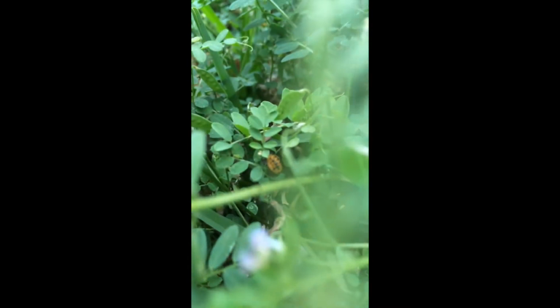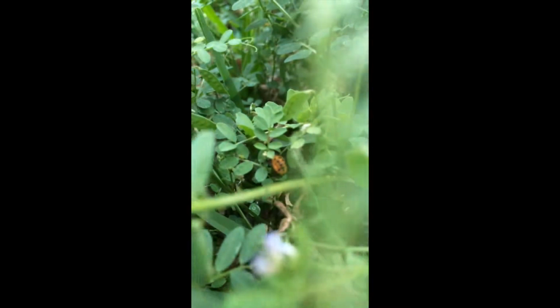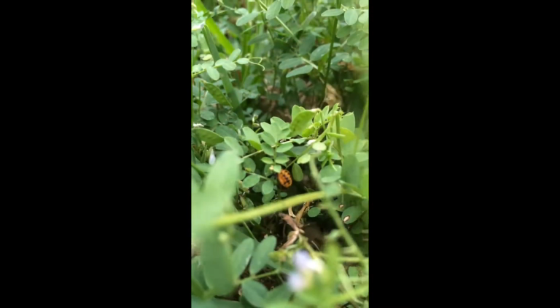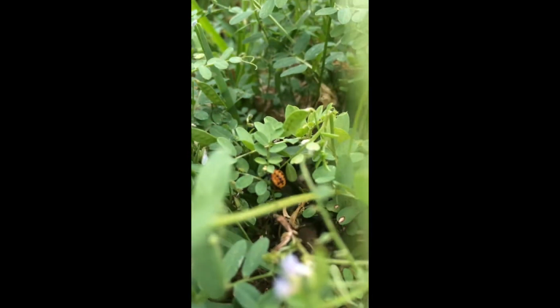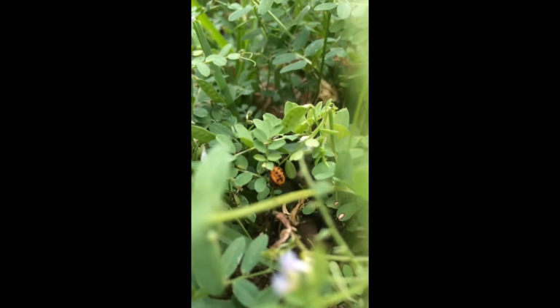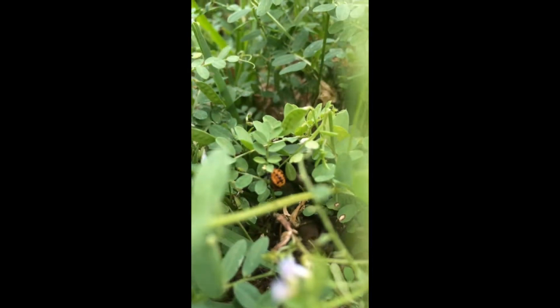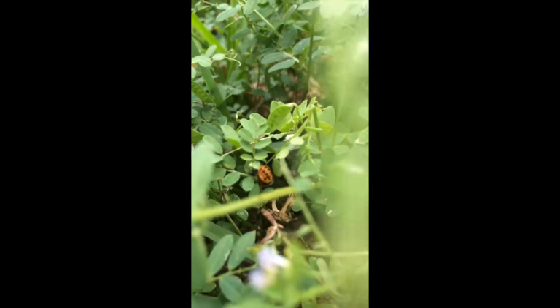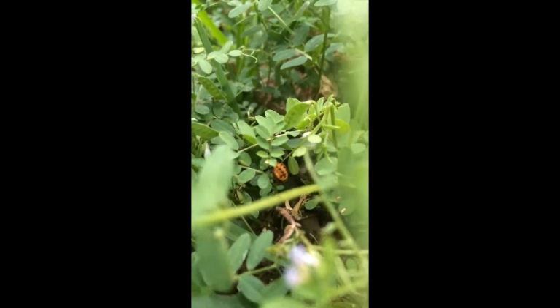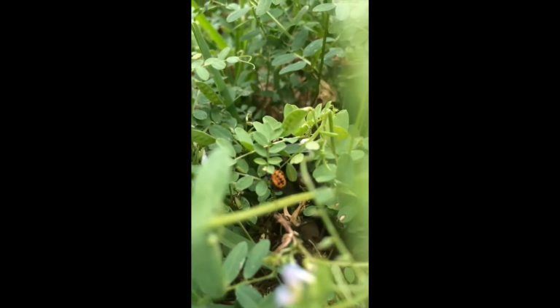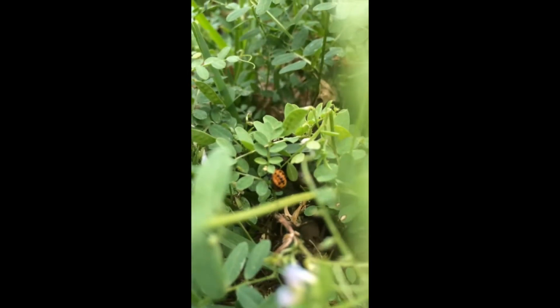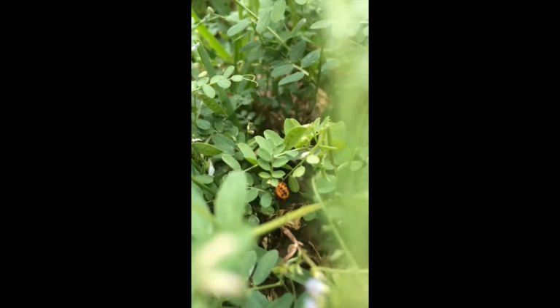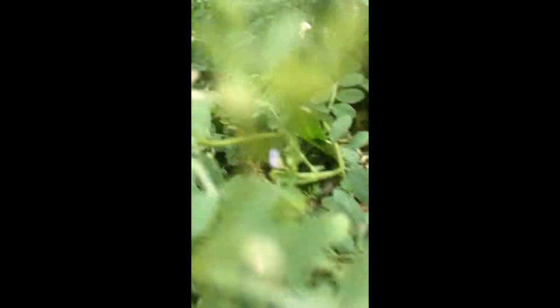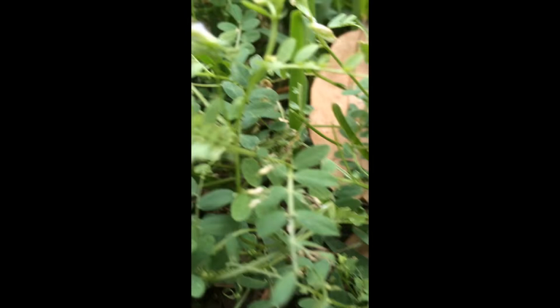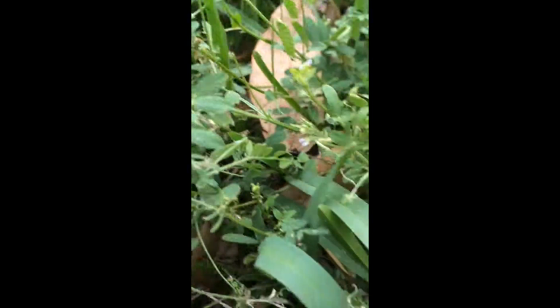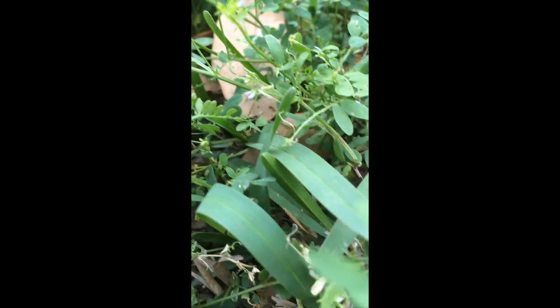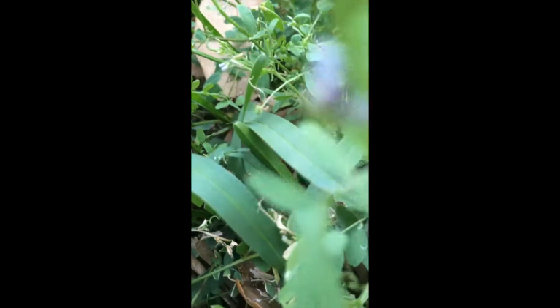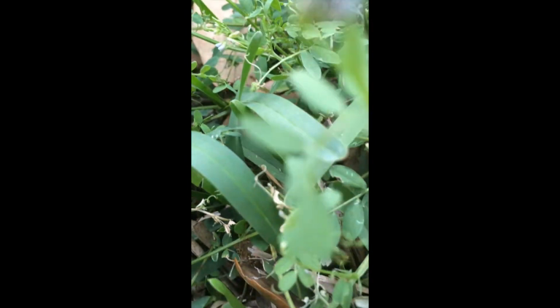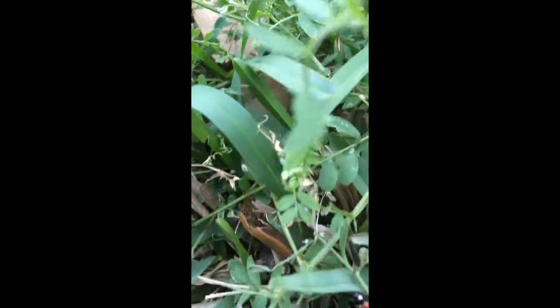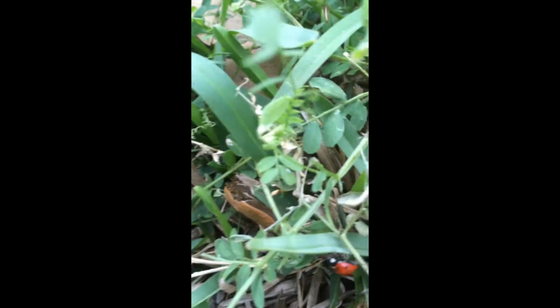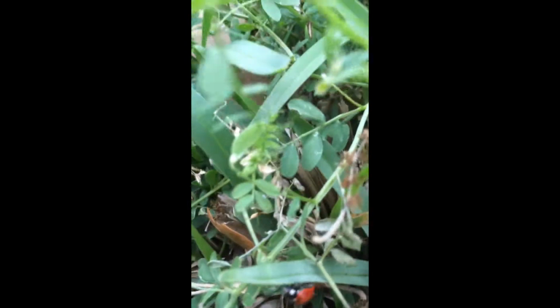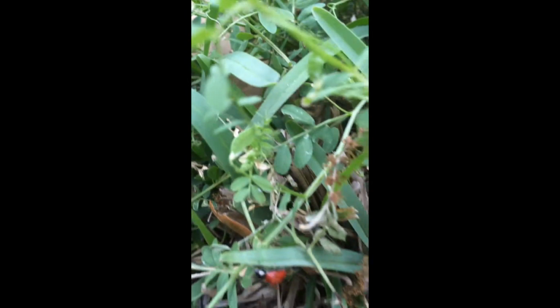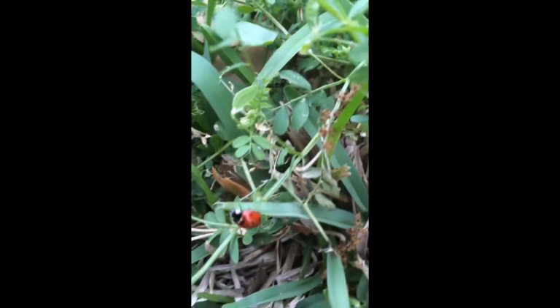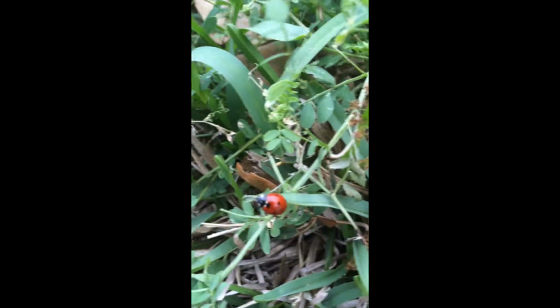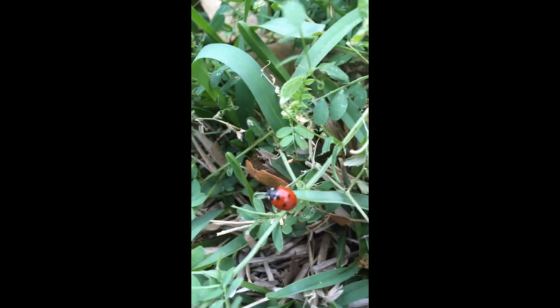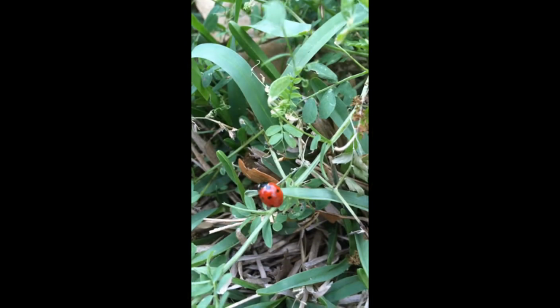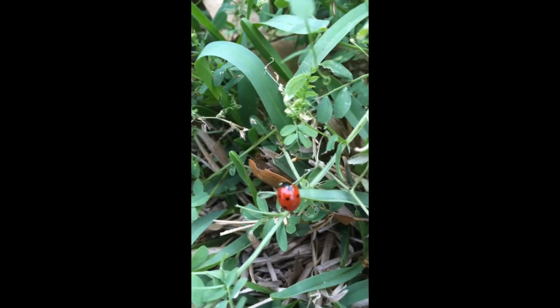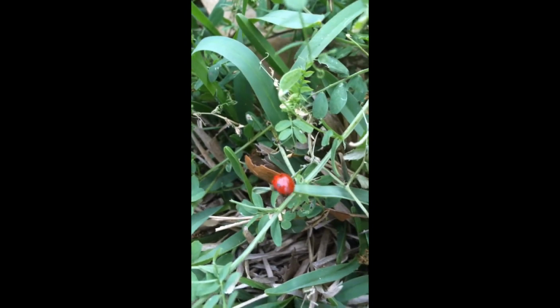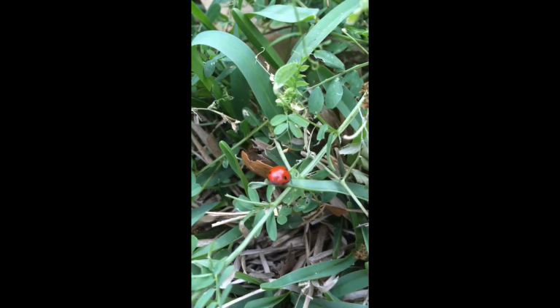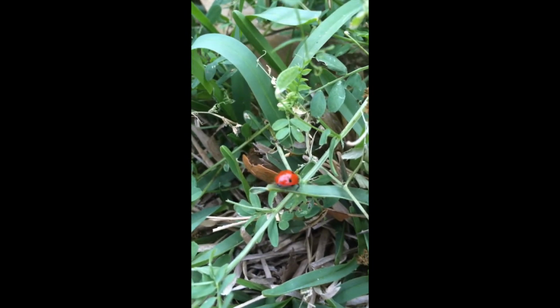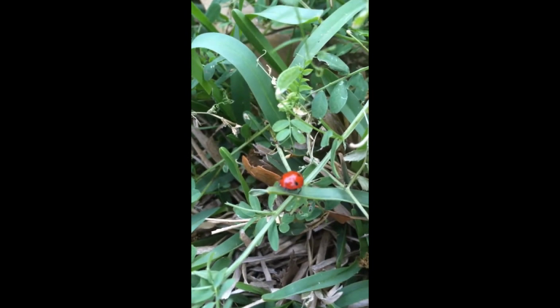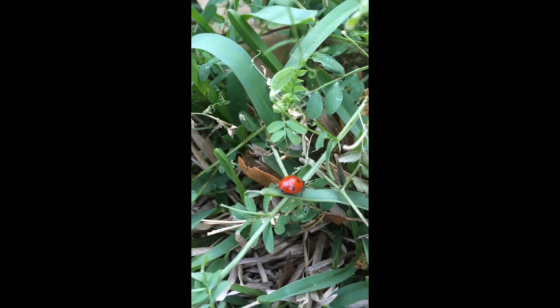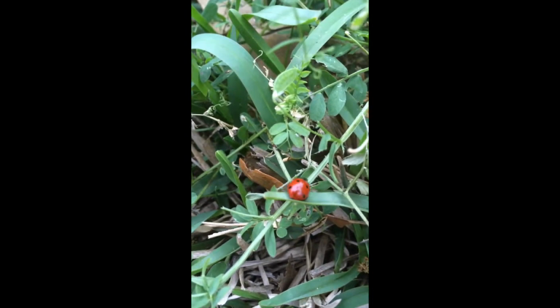I apologize for the blurriness here. And then just right over here, a little bit more, you see a full grown adult ladybug.